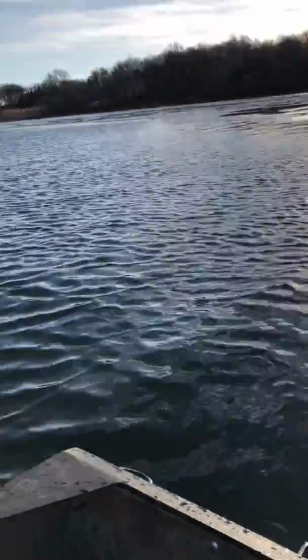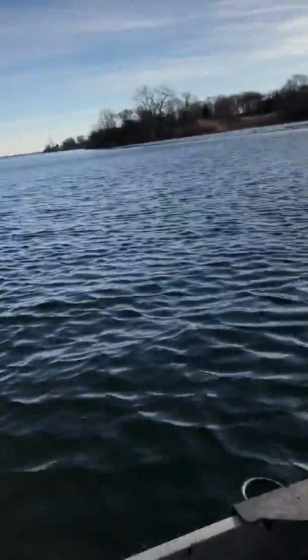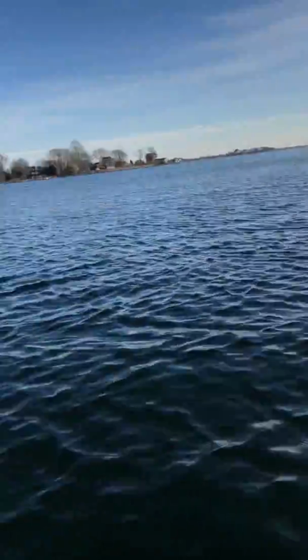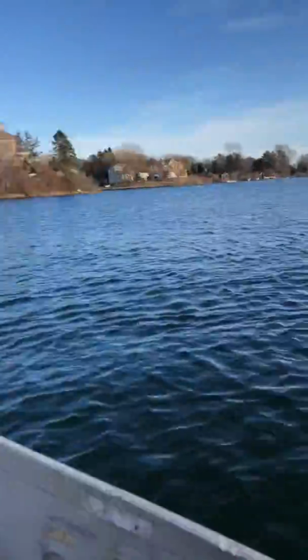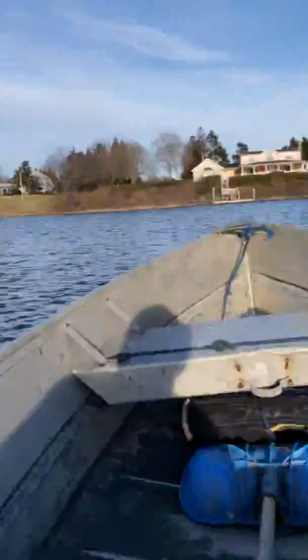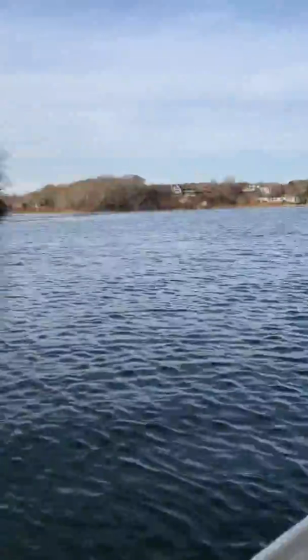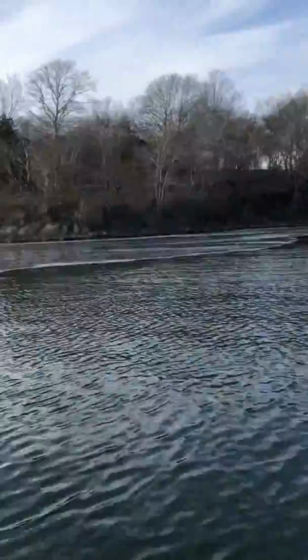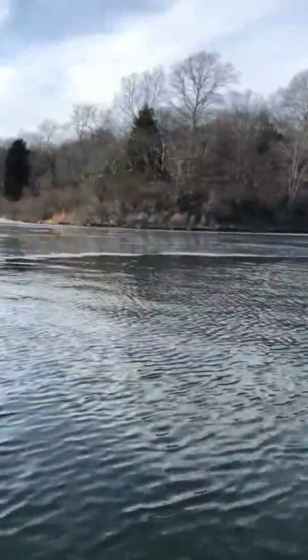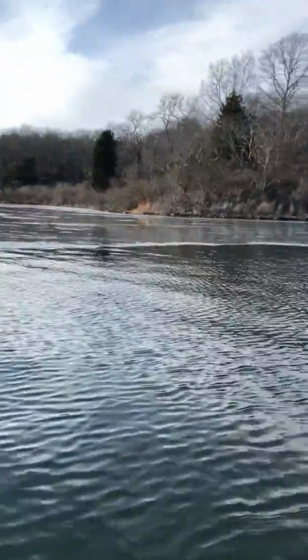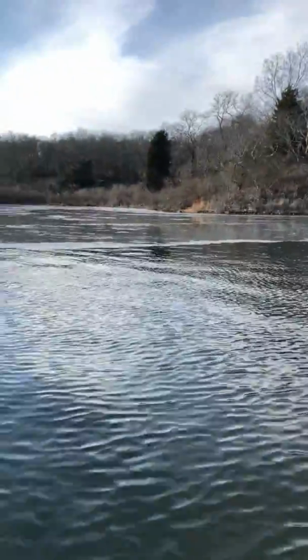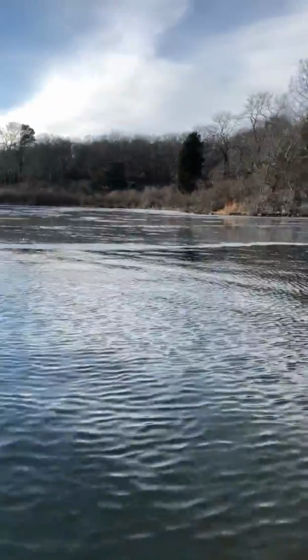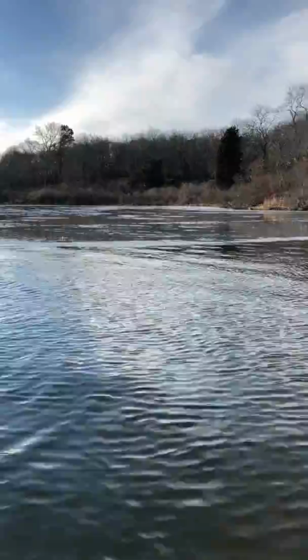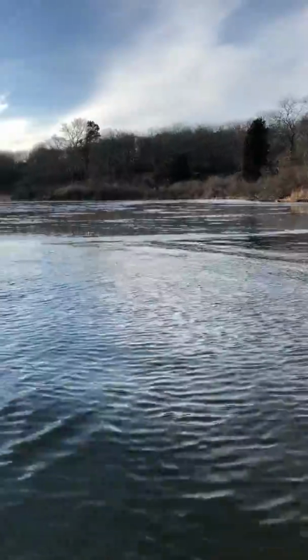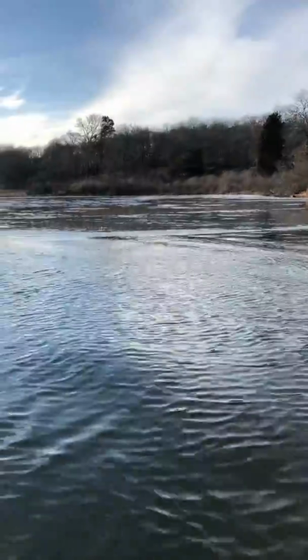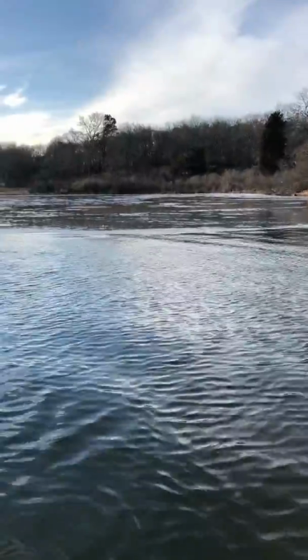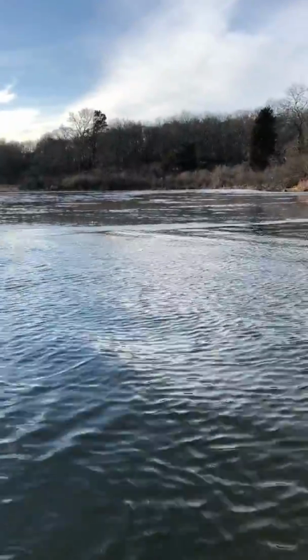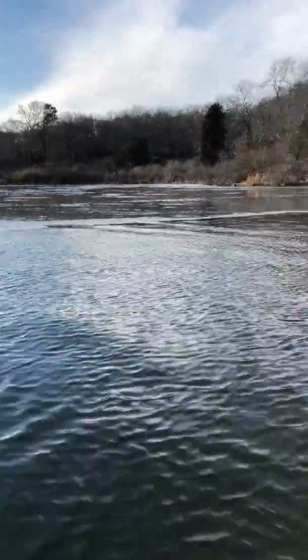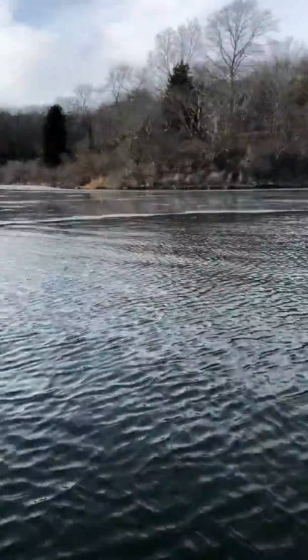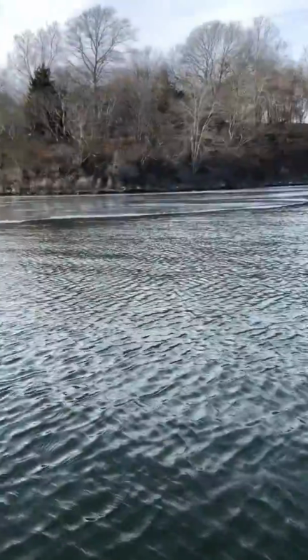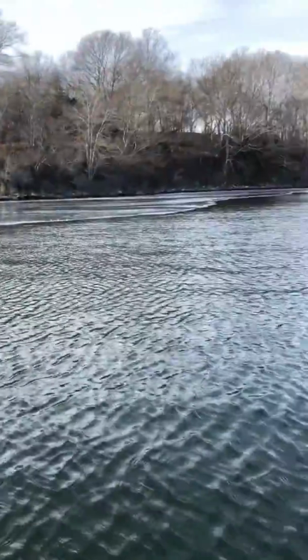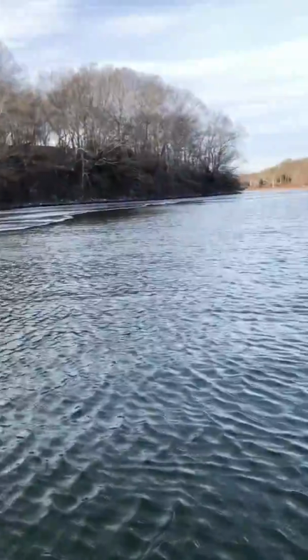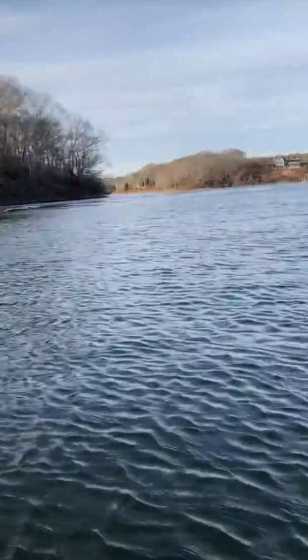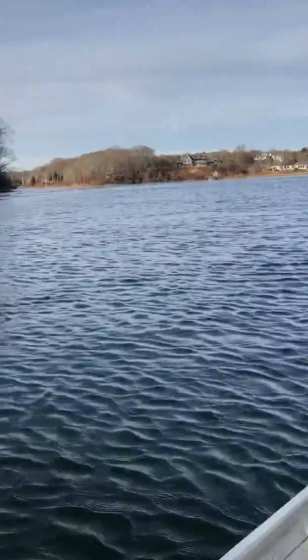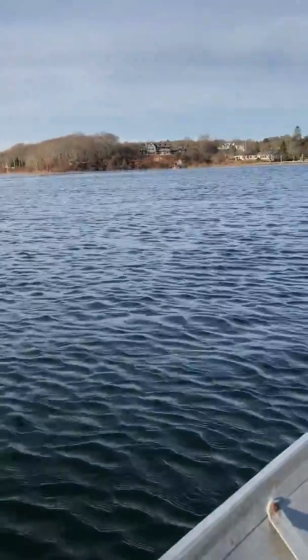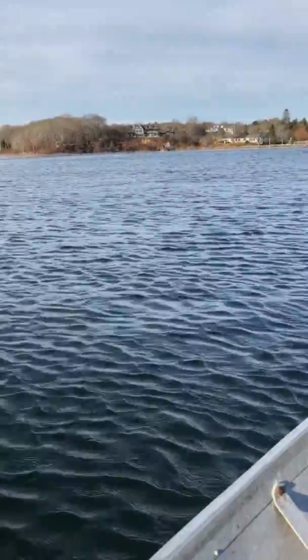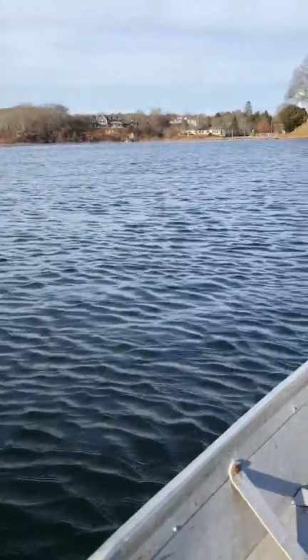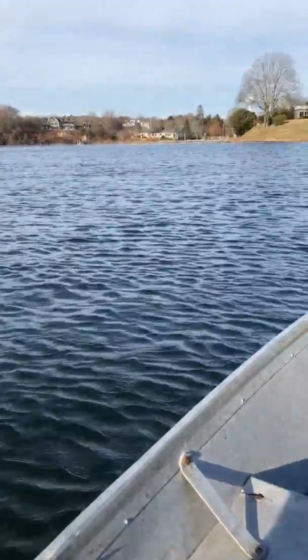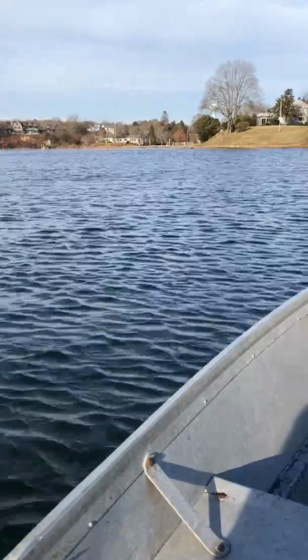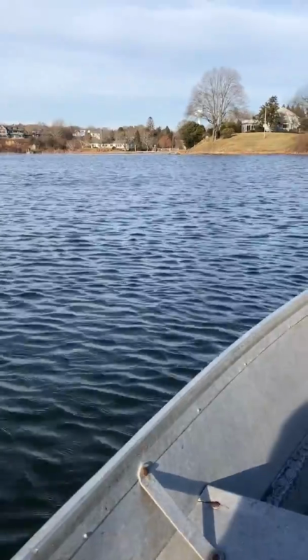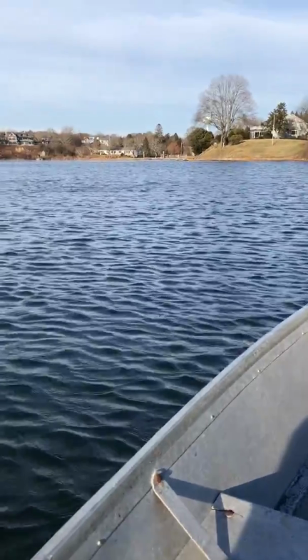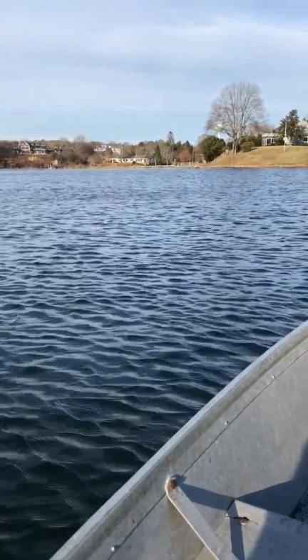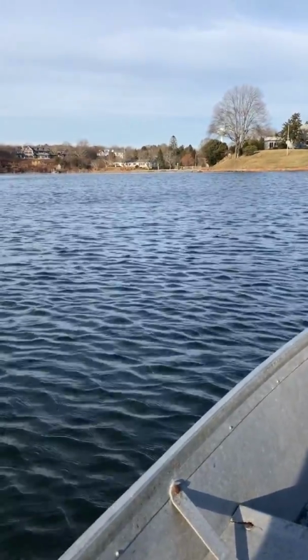It's about 50 degrees out. It's been a really cold winter so far, and today is a random 50-degree day, so I figured what better way to spend a Saturday than to zip out in the boat for a little bit.